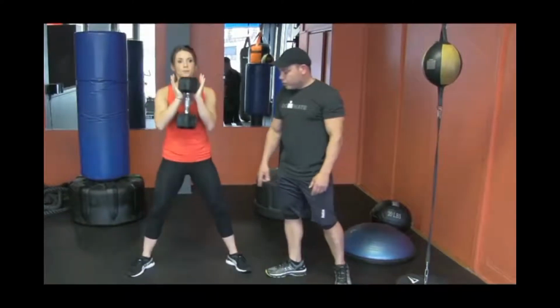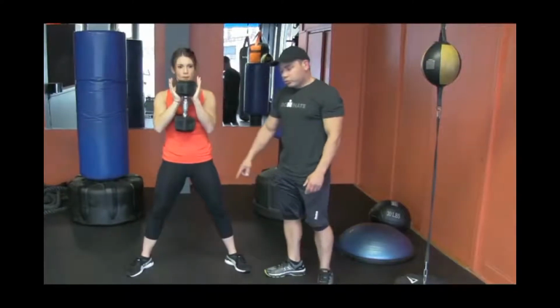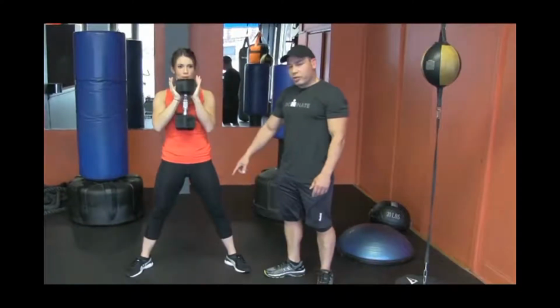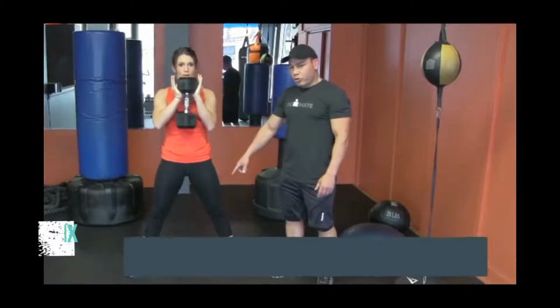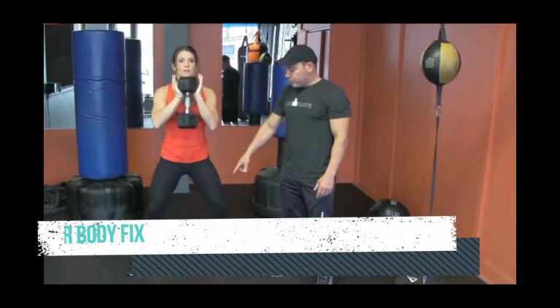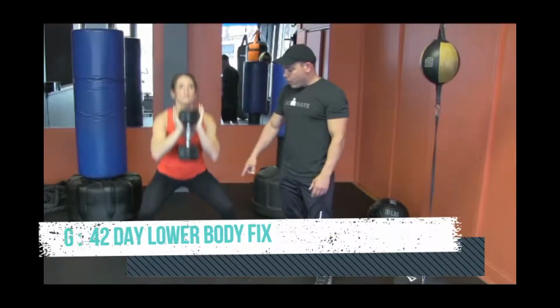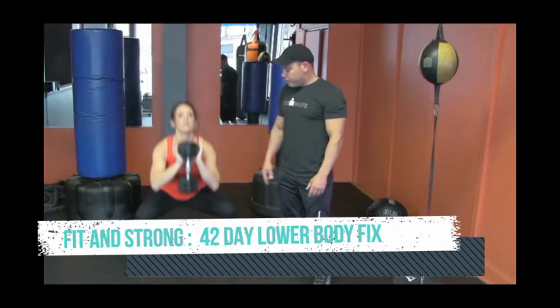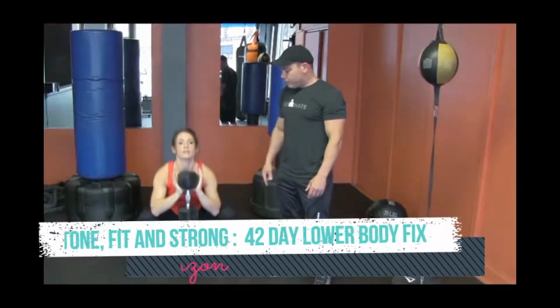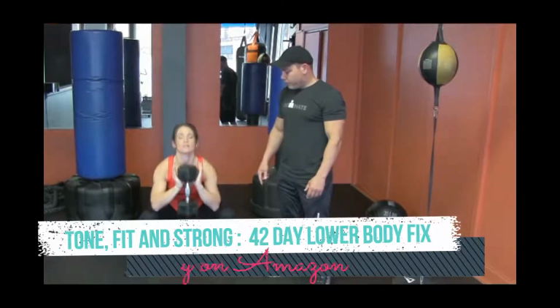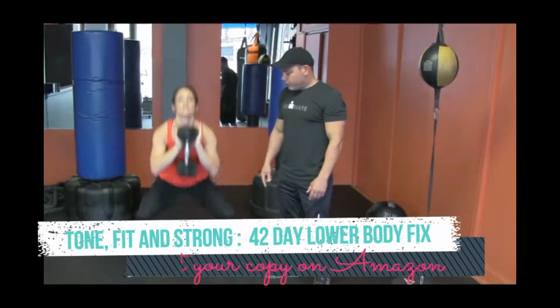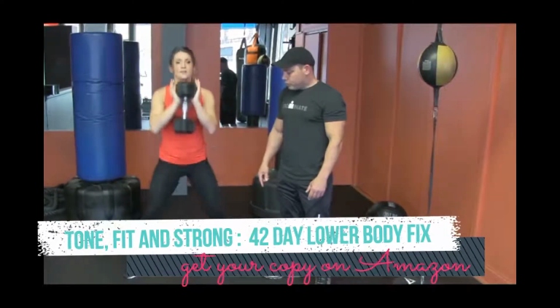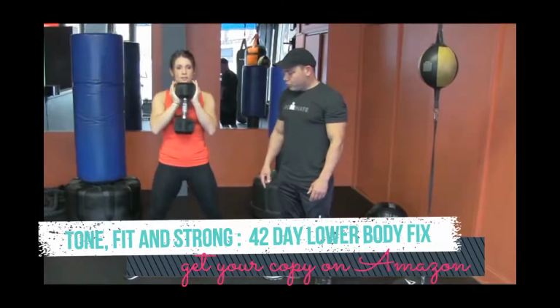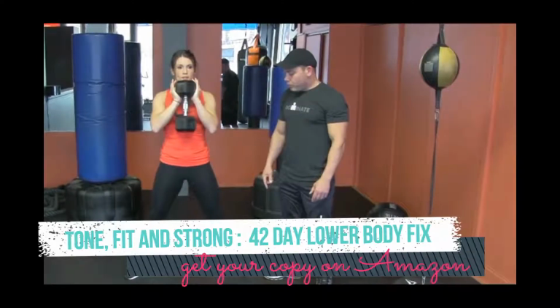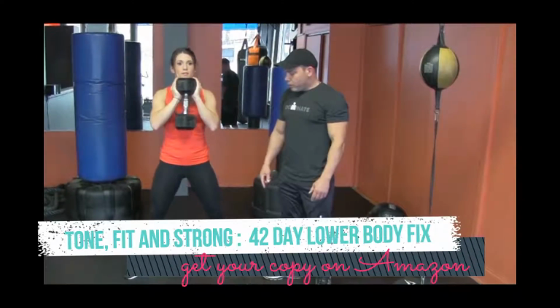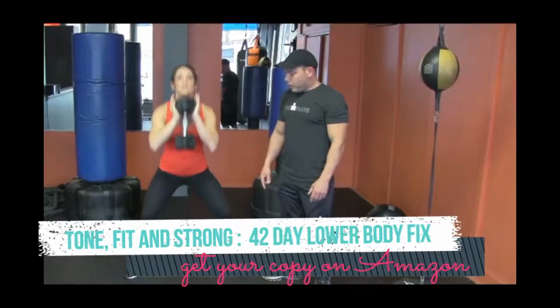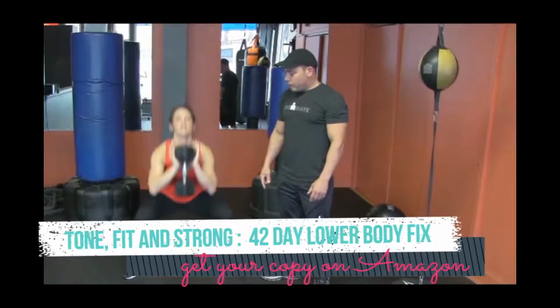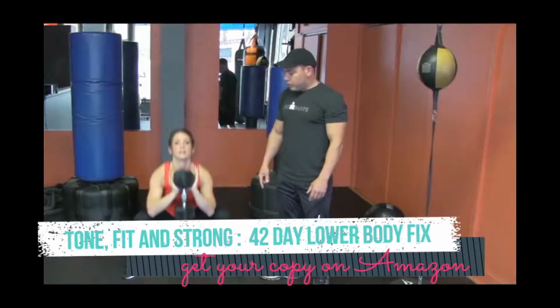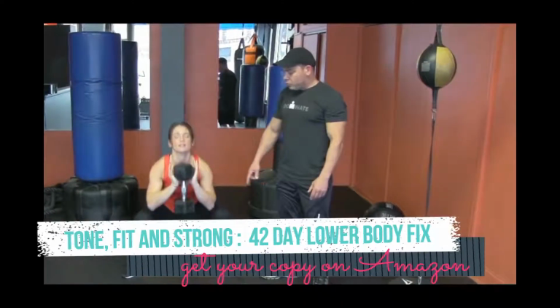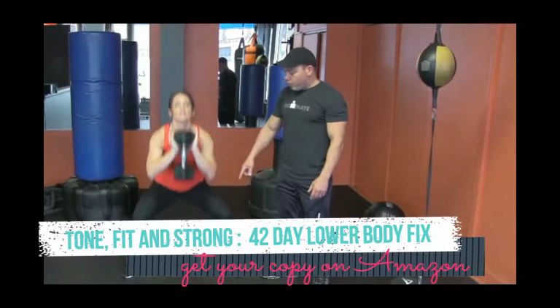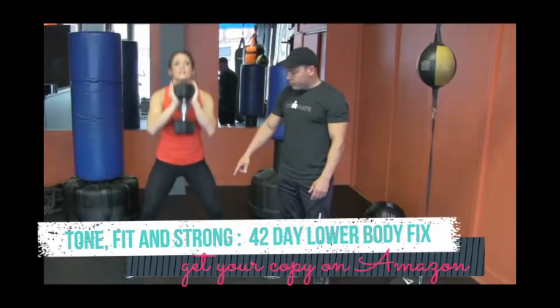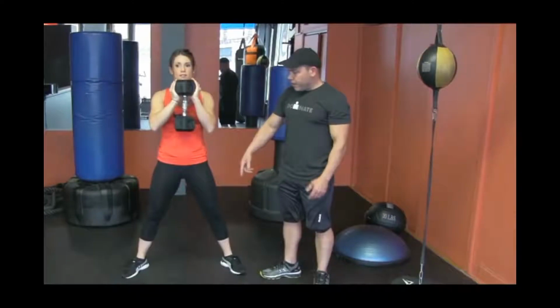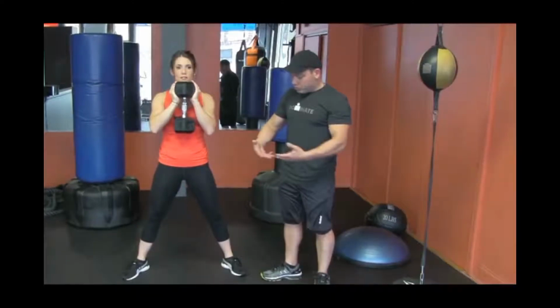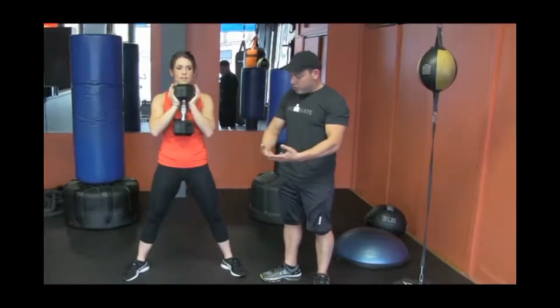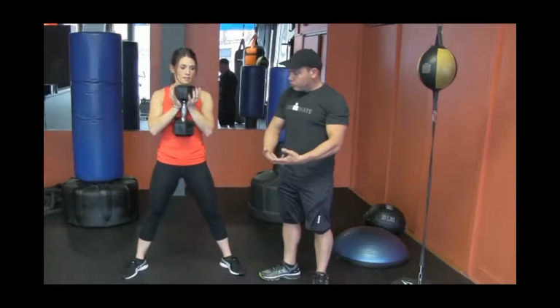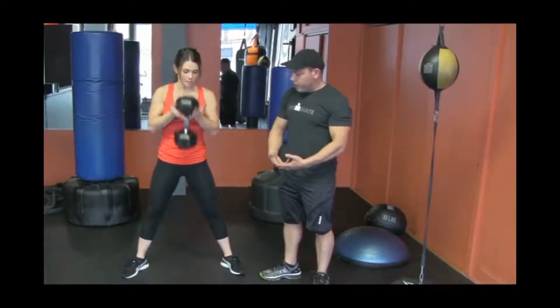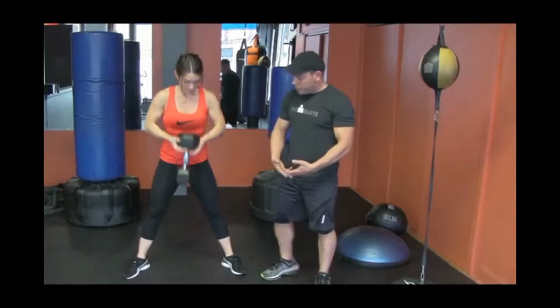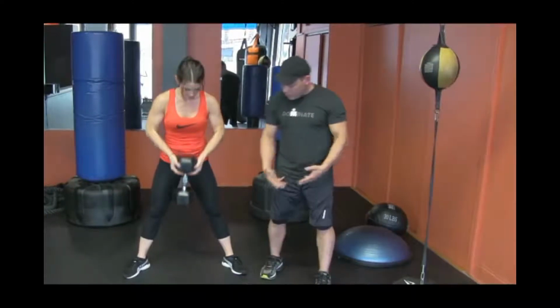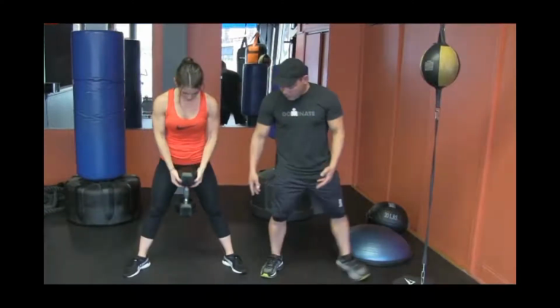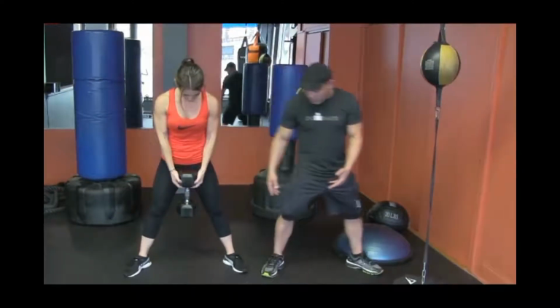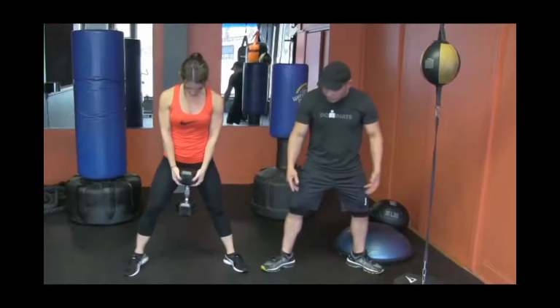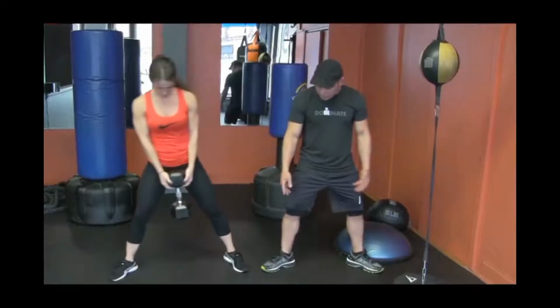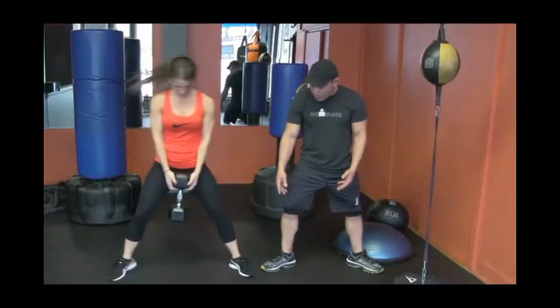So she's going to do a goblin squat. And now she's going to do a pulsing plié. She's going to switch her hands, feet out even wider.